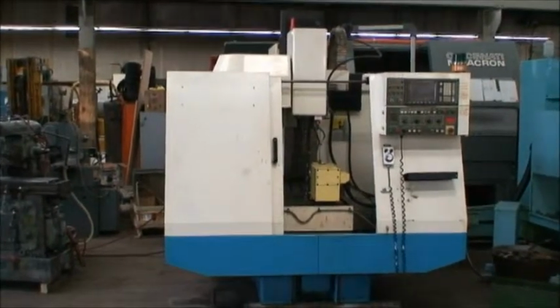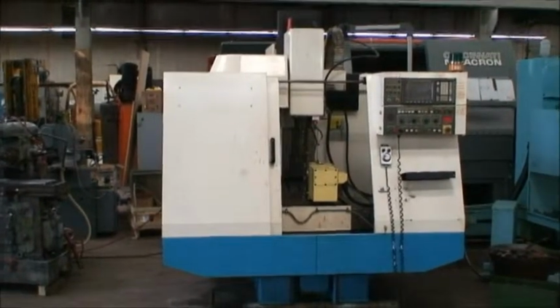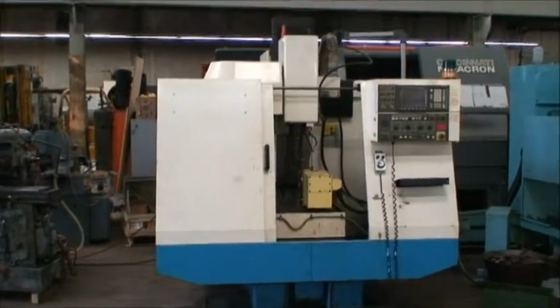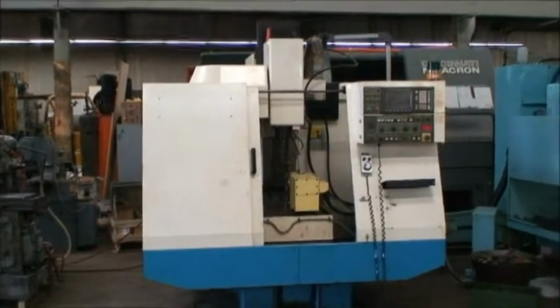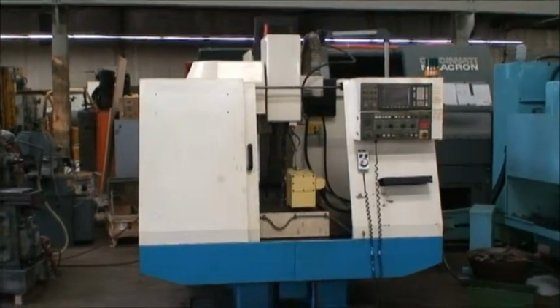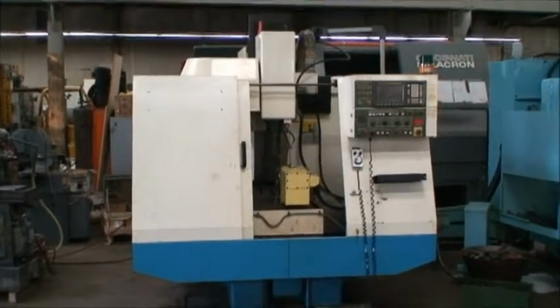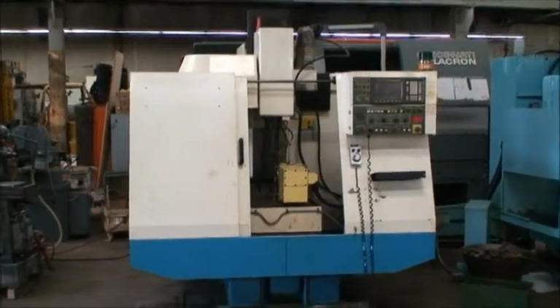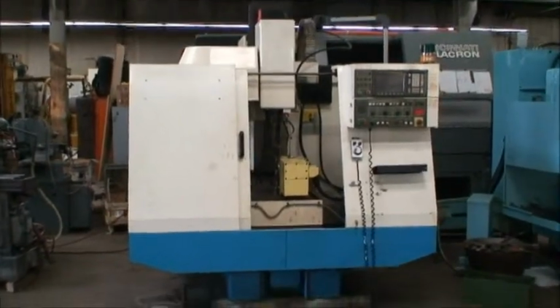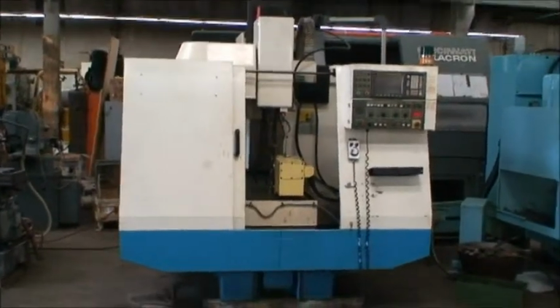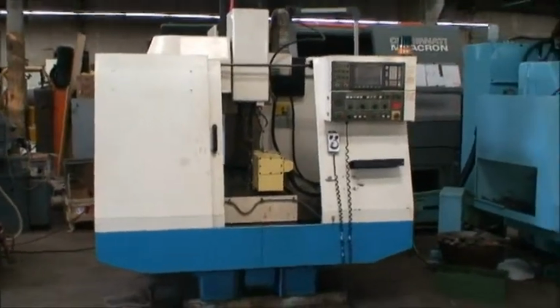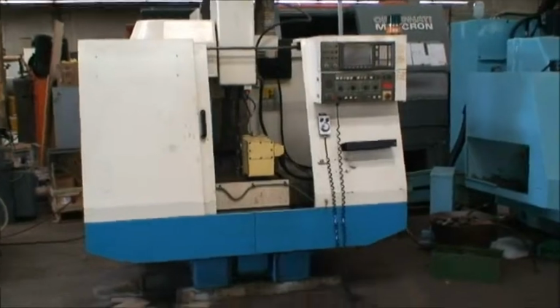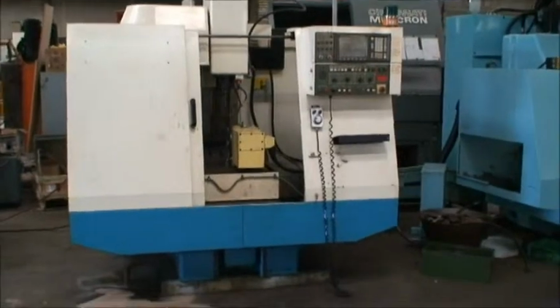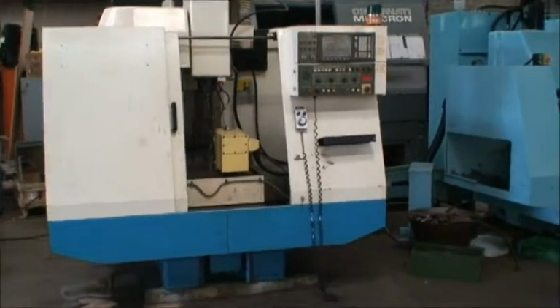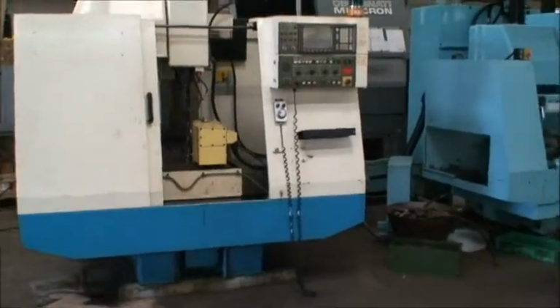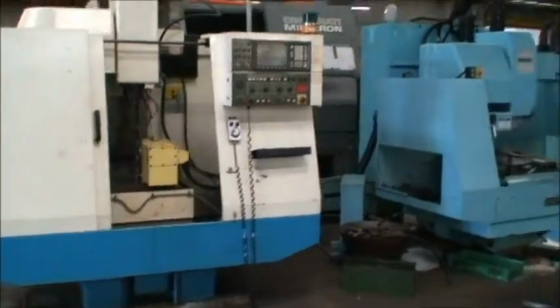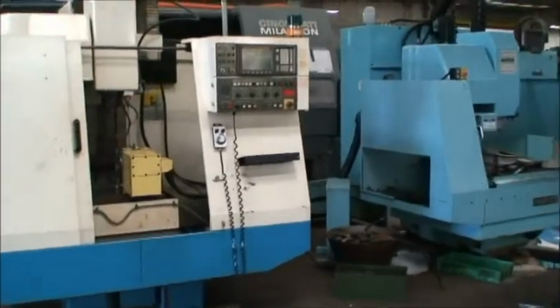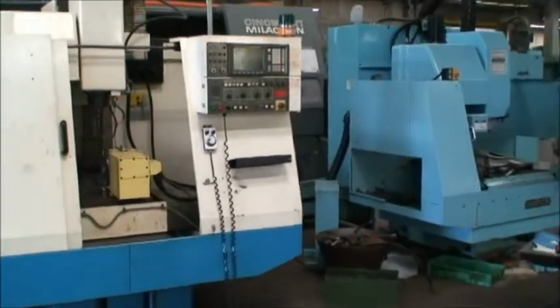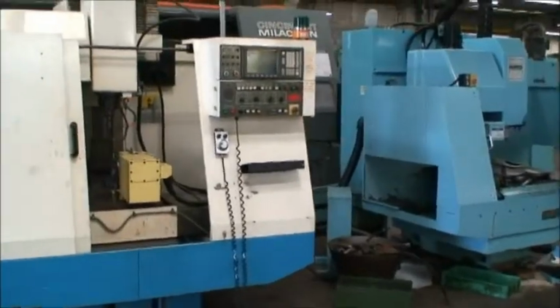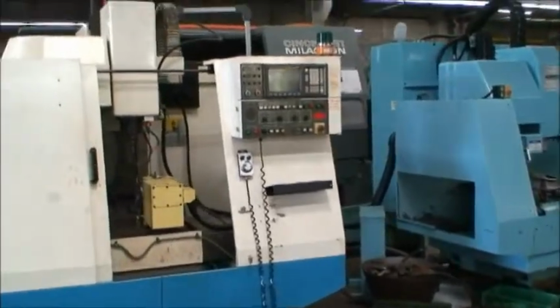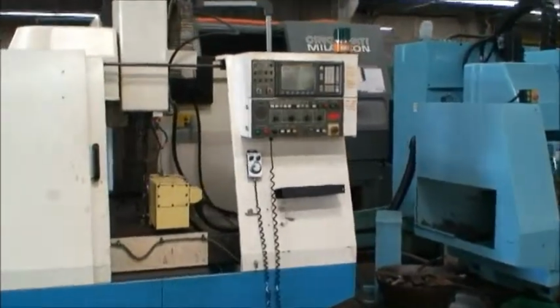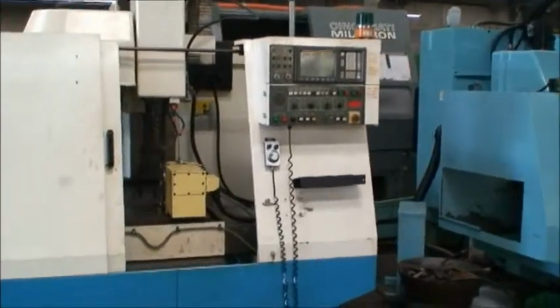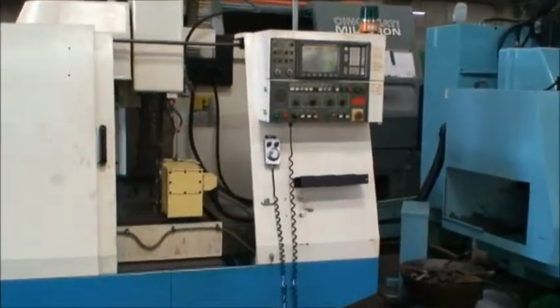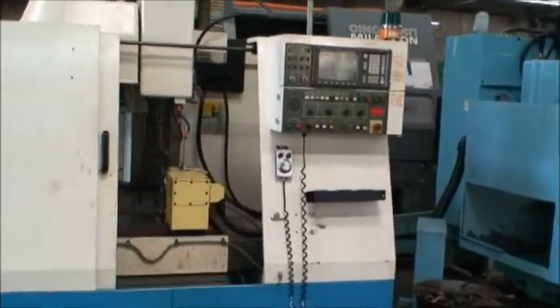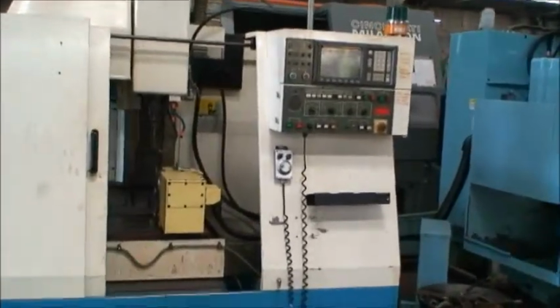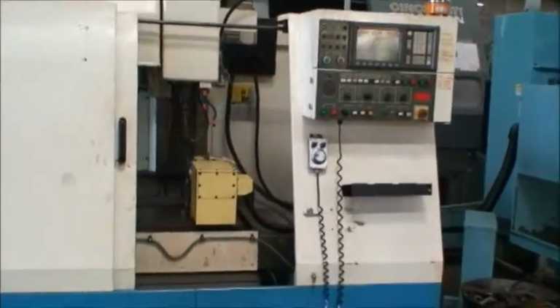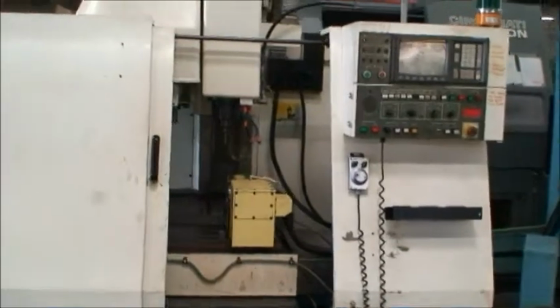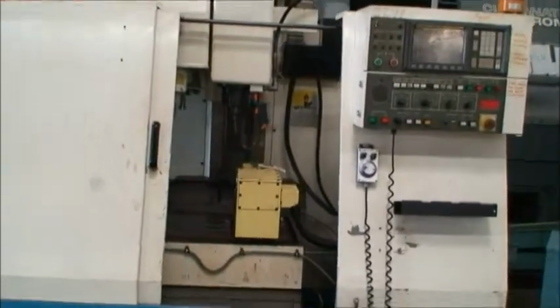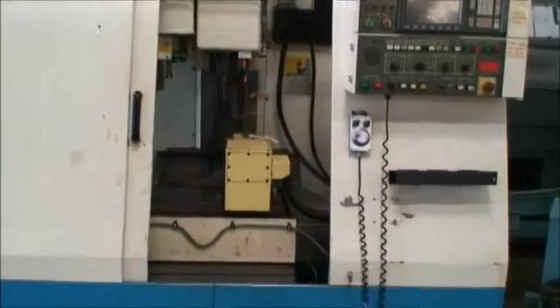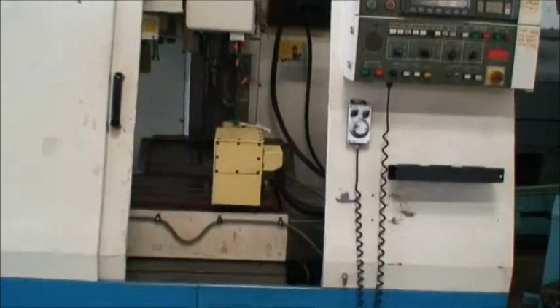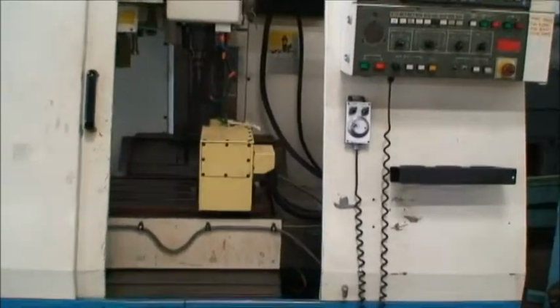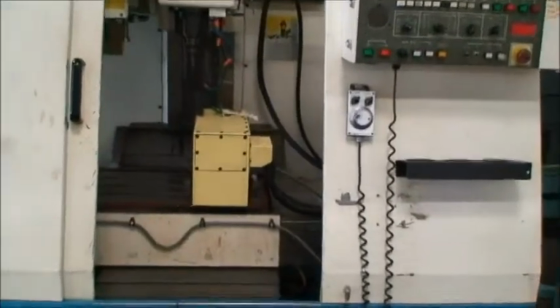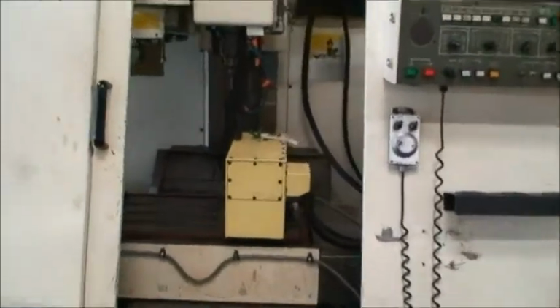Table size on this machine is 15 by 35 inches, and the travels on the X are 24, on the Y is 16, and on the Z is 20.